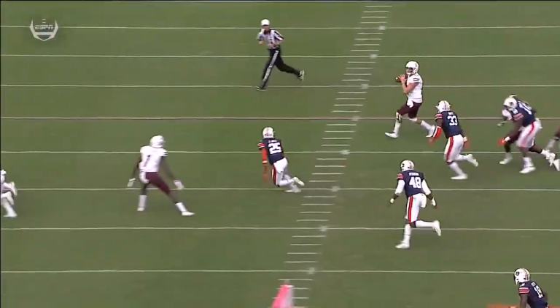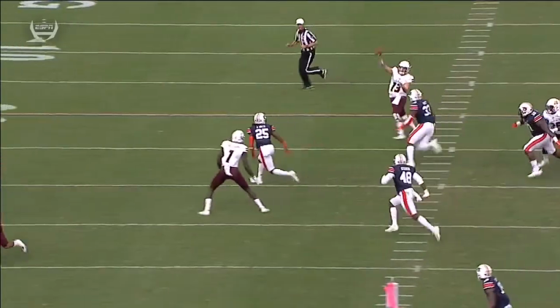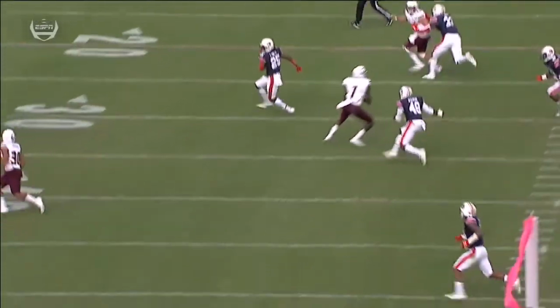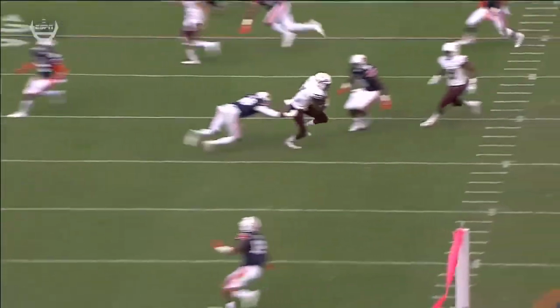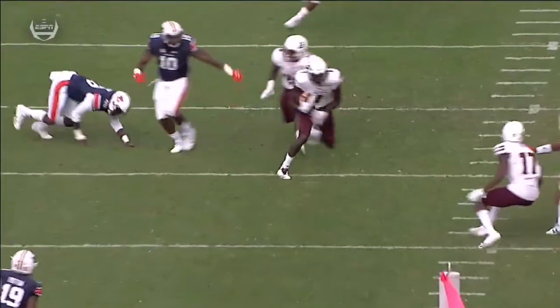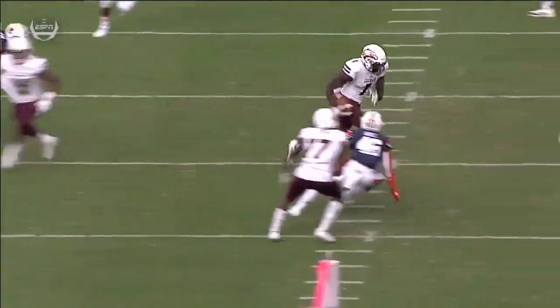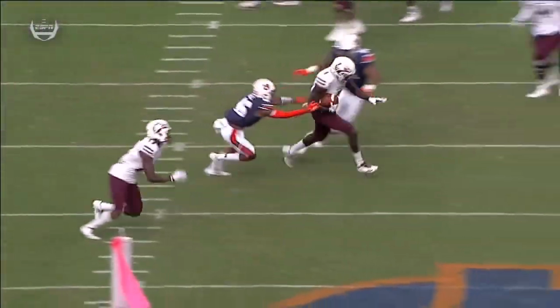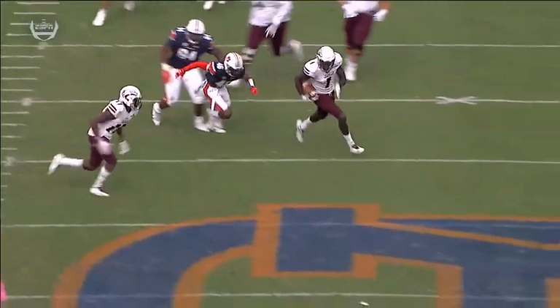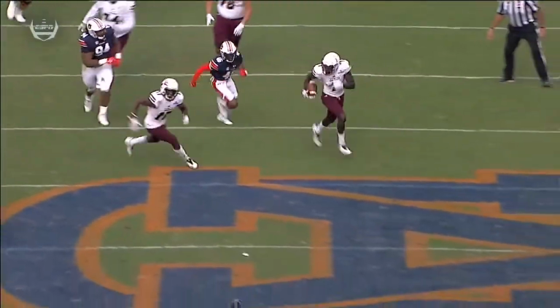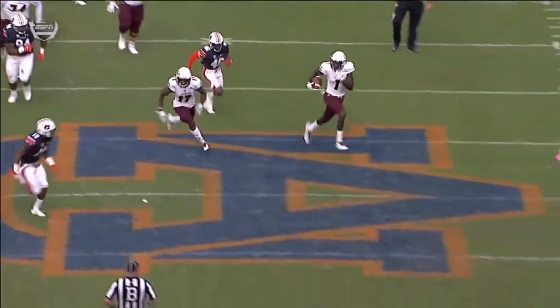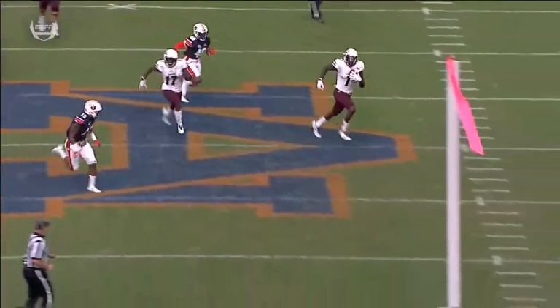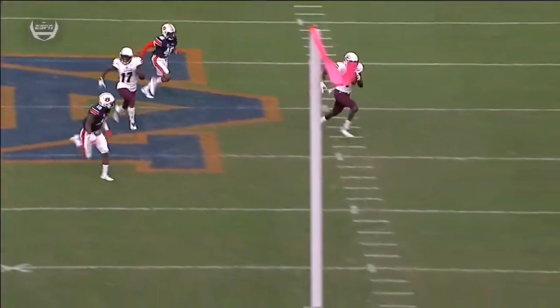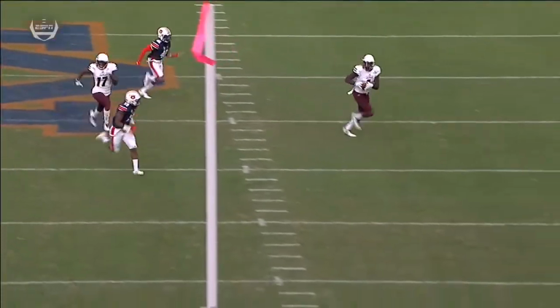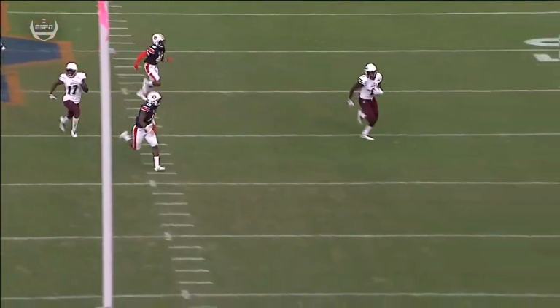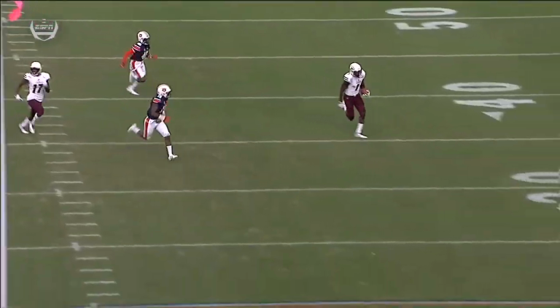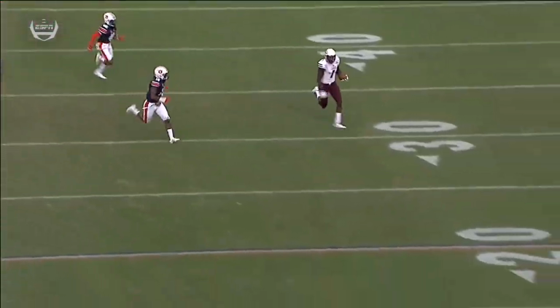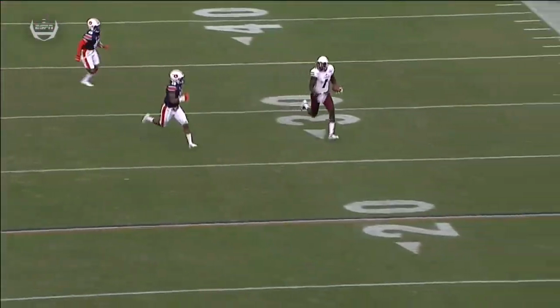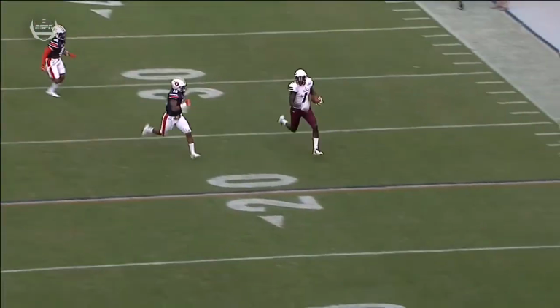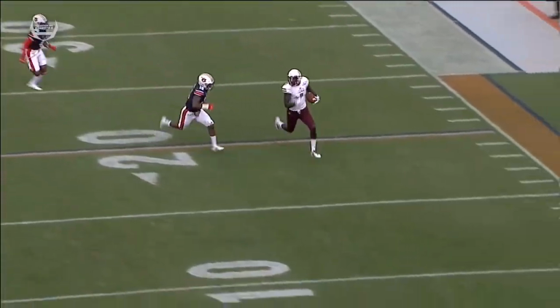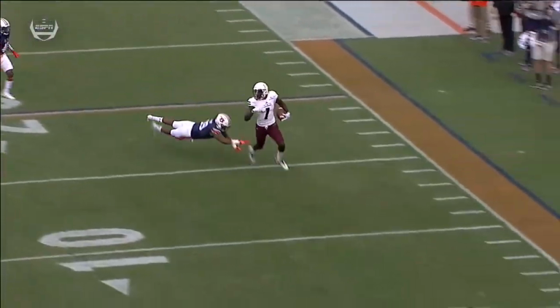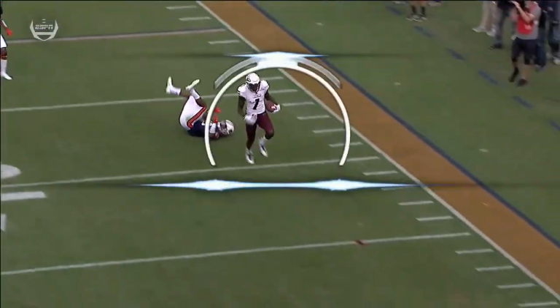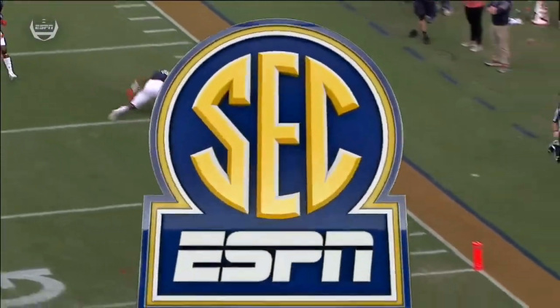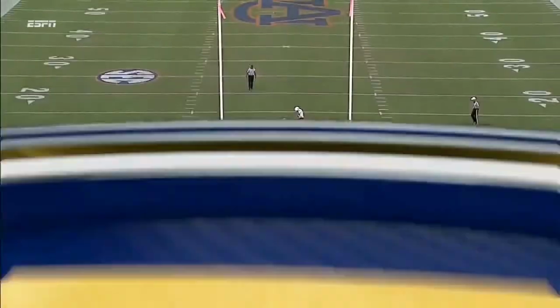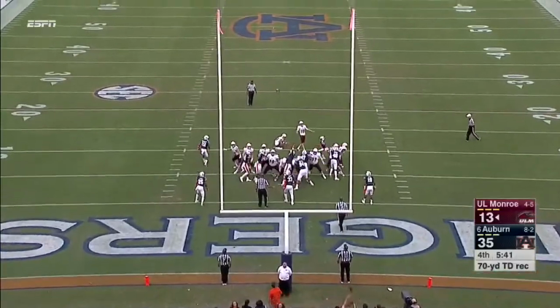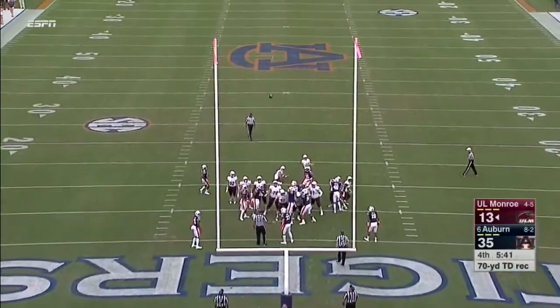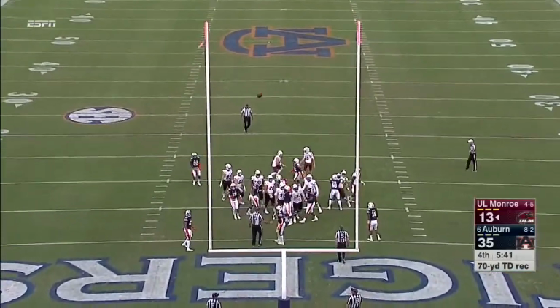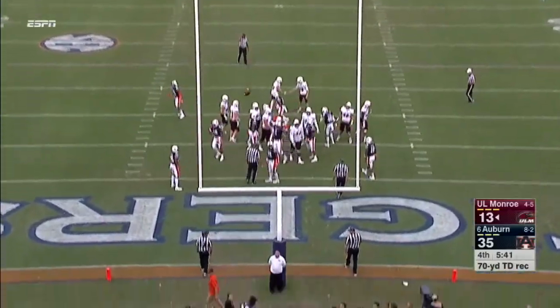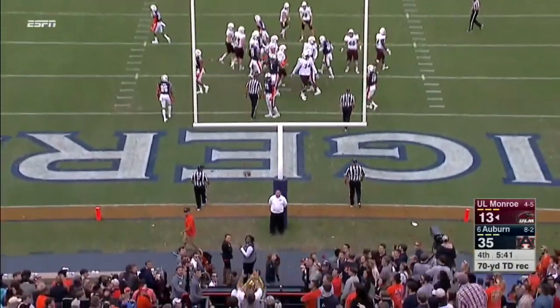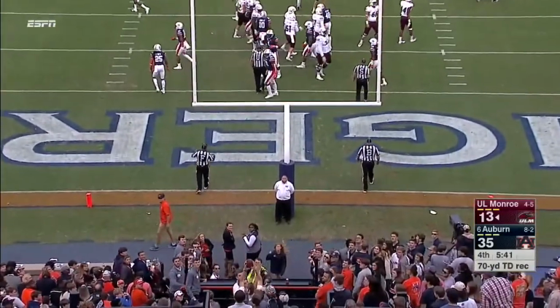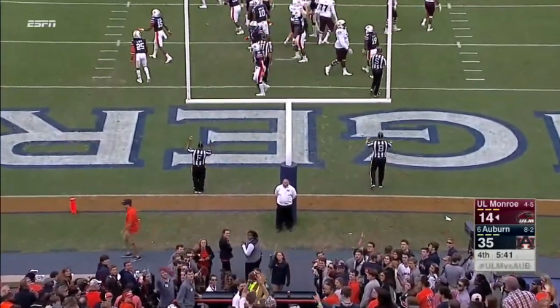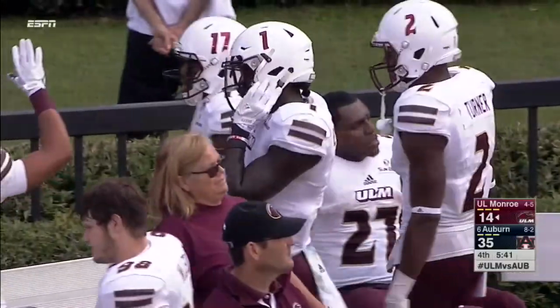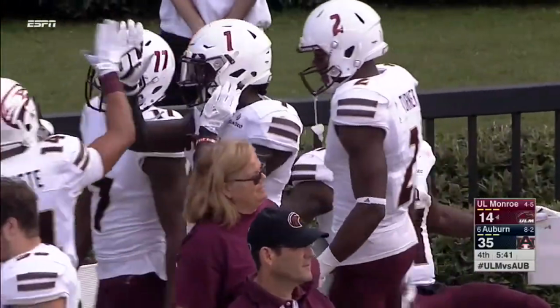Move in the pocket because there's been pressure, which led to the interception the play before and the pick six by Nick Ruffin. But this time Brian Williams gets into that void. Smith finds him, and then number 19, Nick Ruffin, is a little bit short on that one.